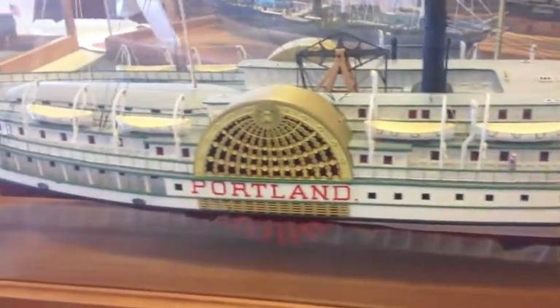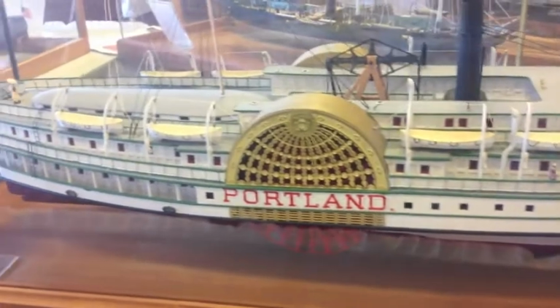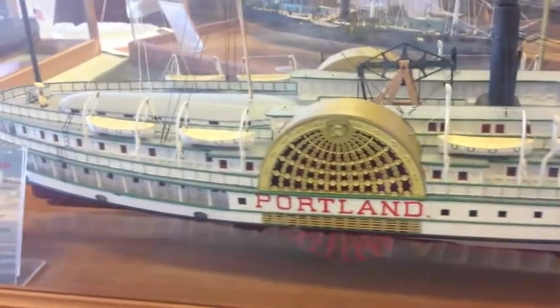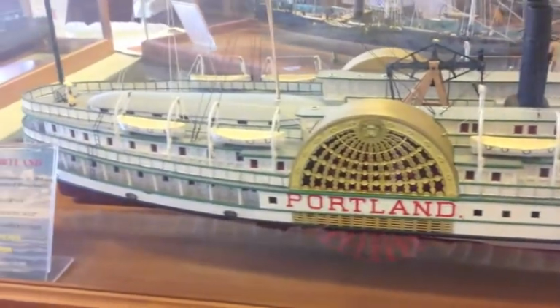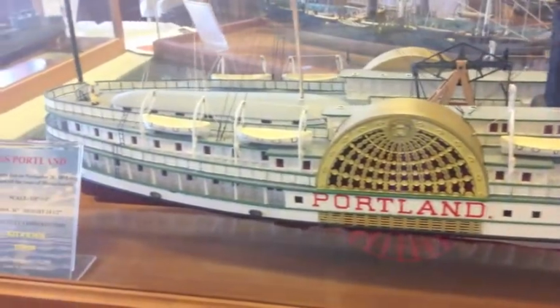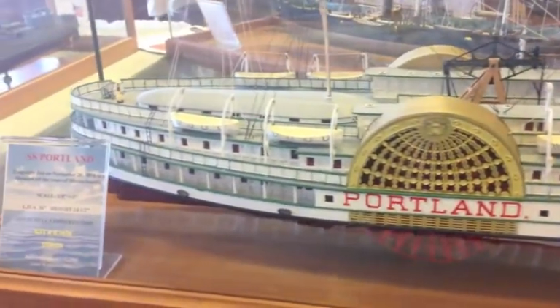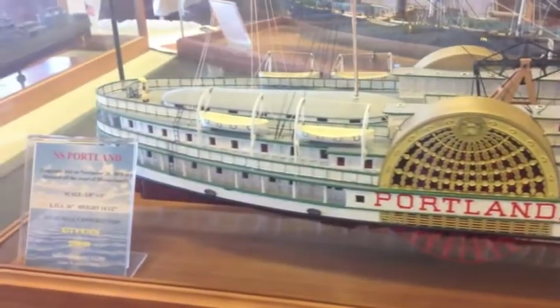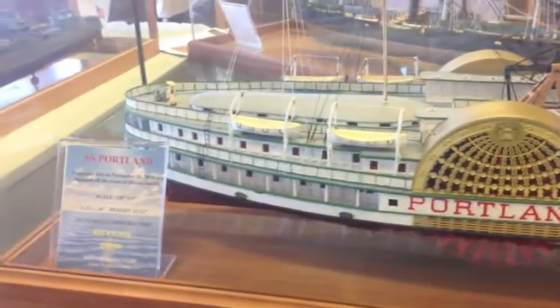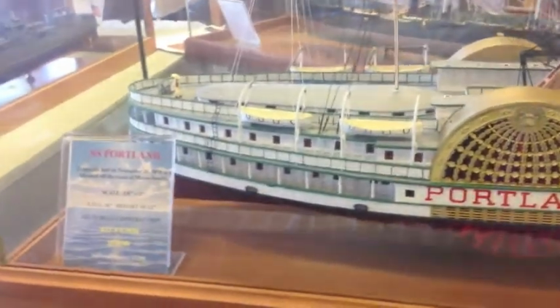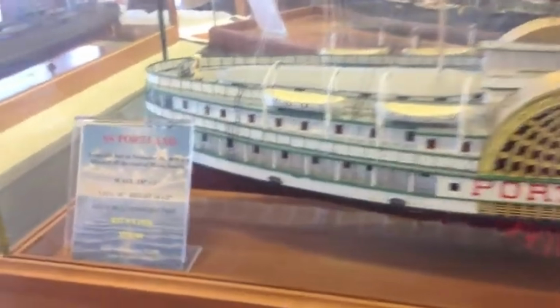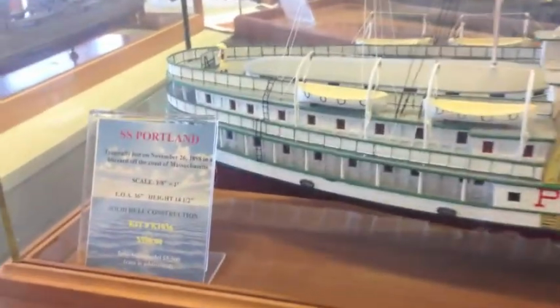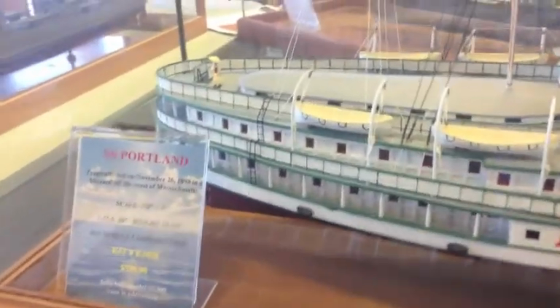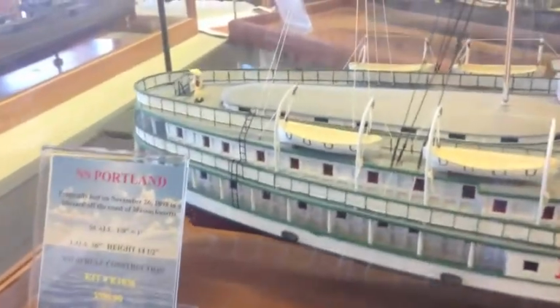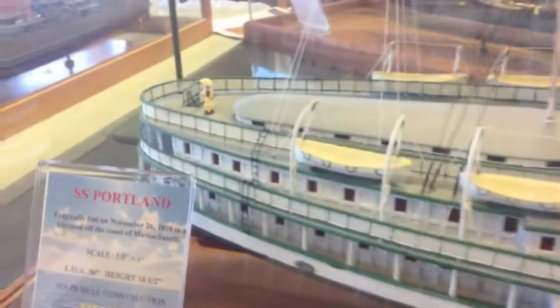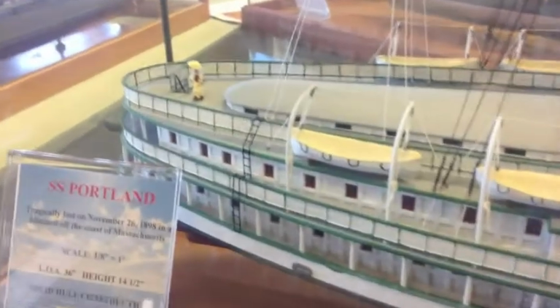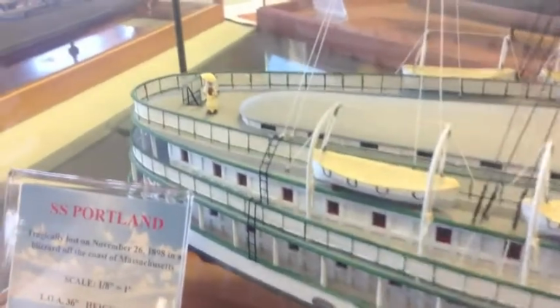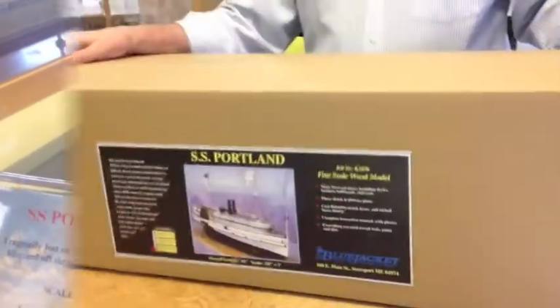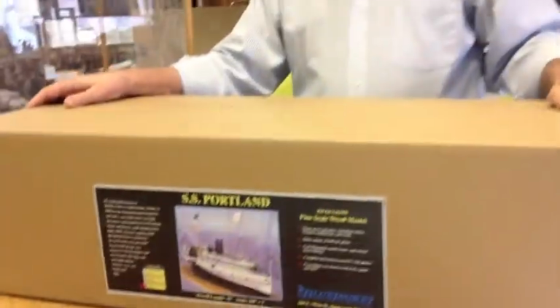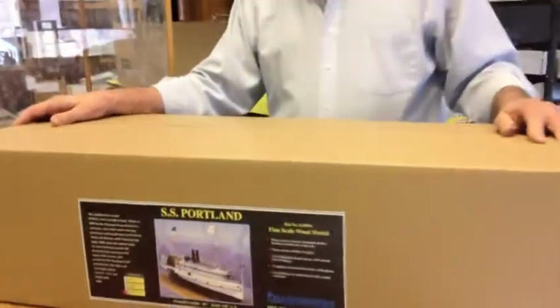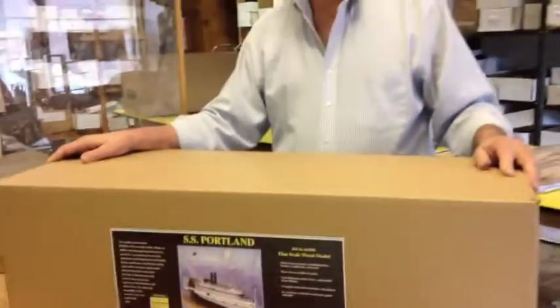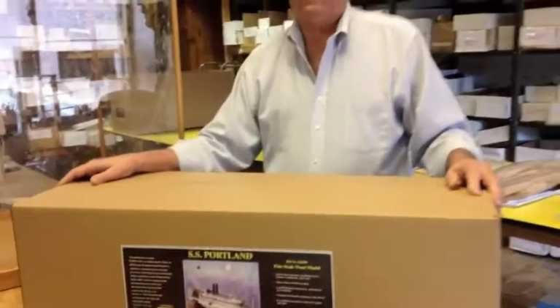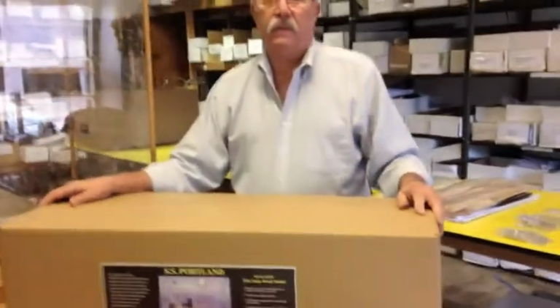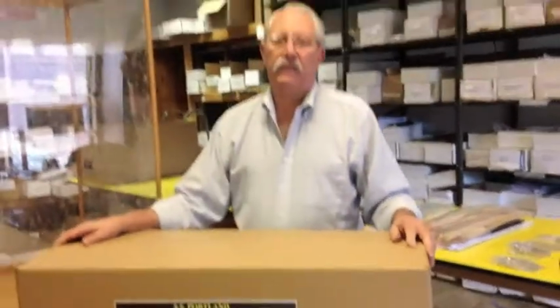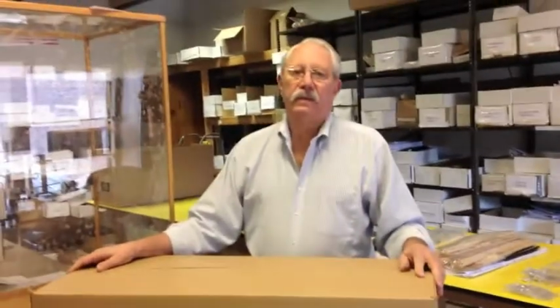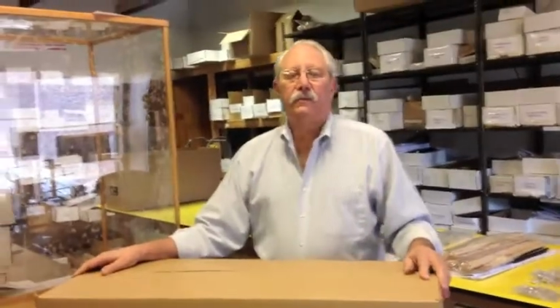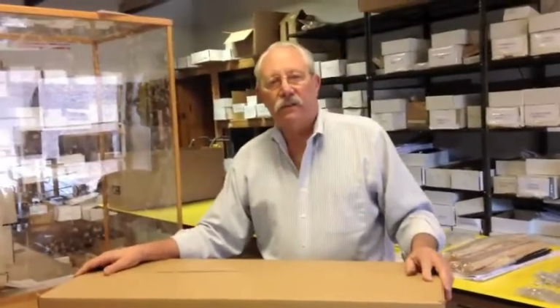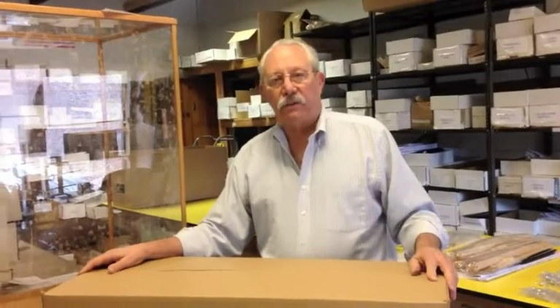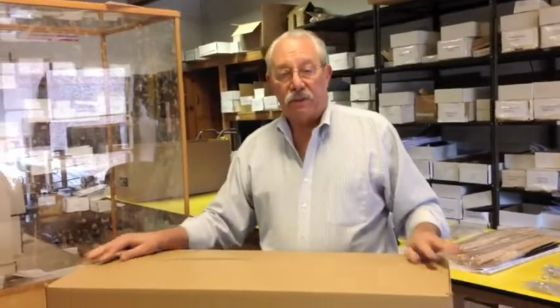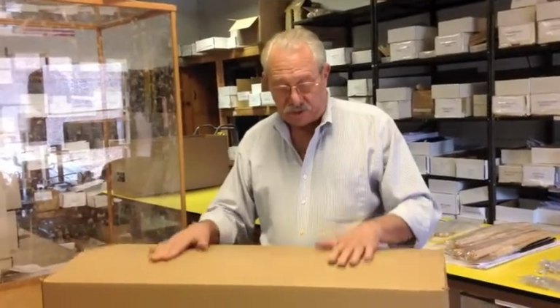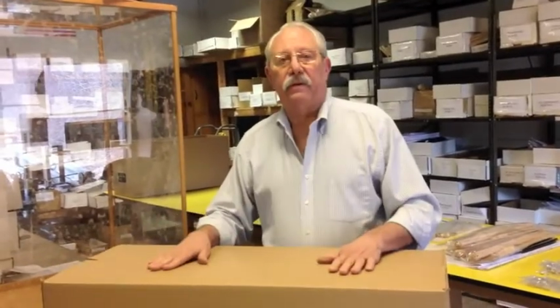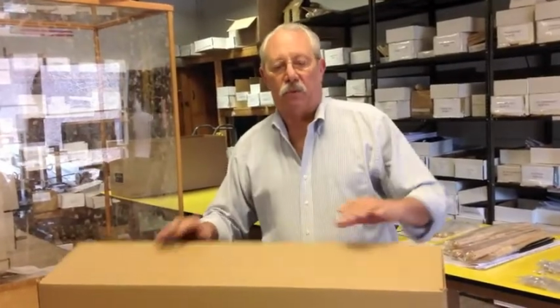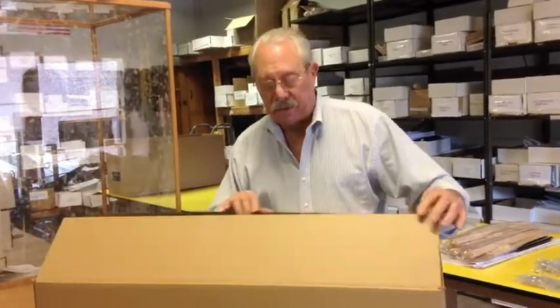This is the finished model, and now we'll go back and take a look at the kit contents. So now let's actually look at the inside of the Portland kit.